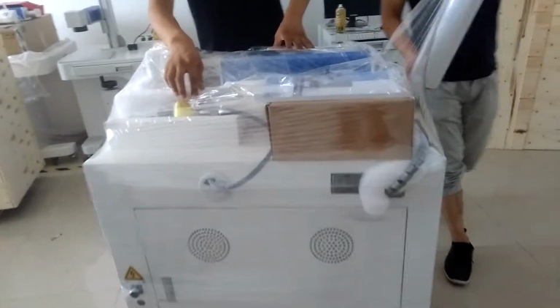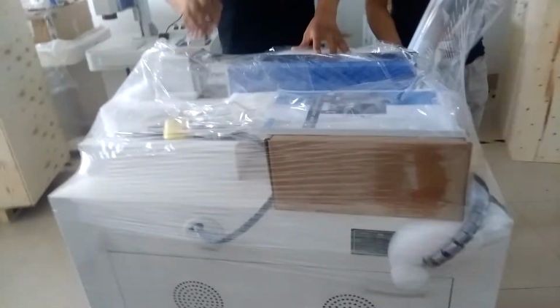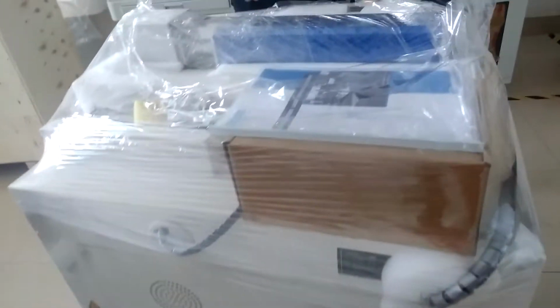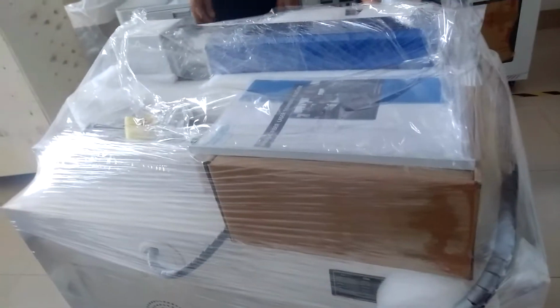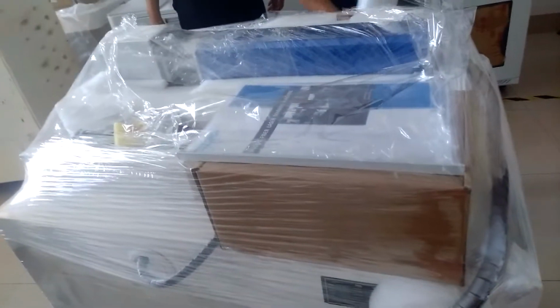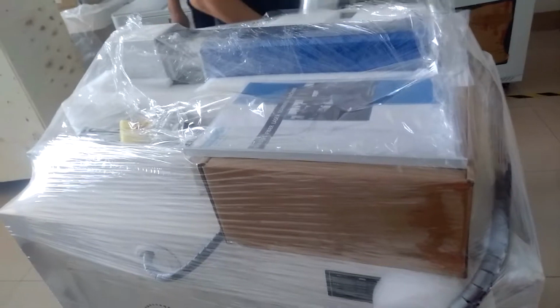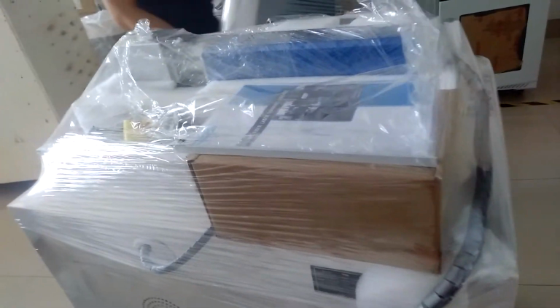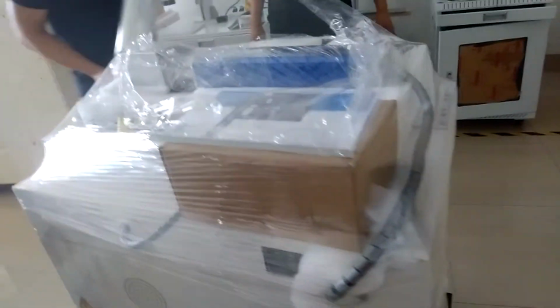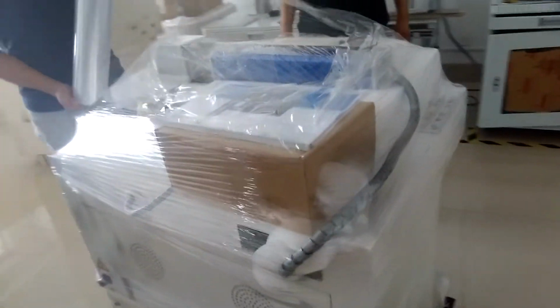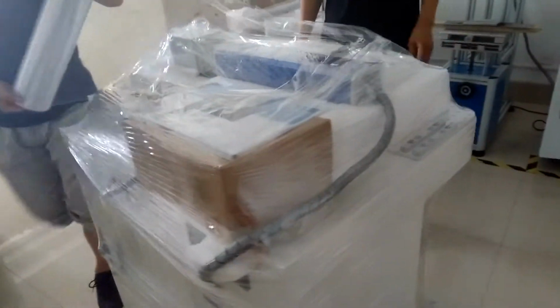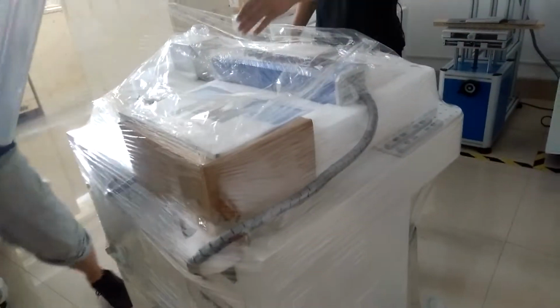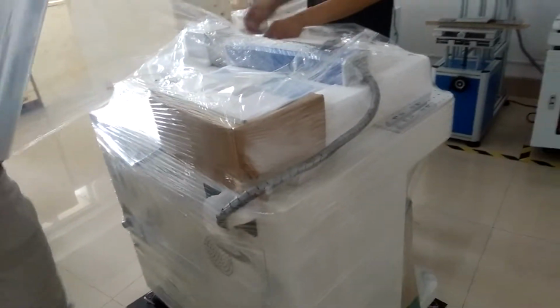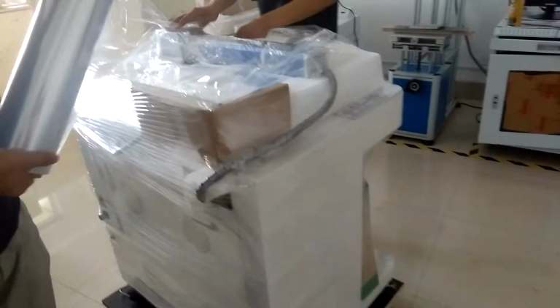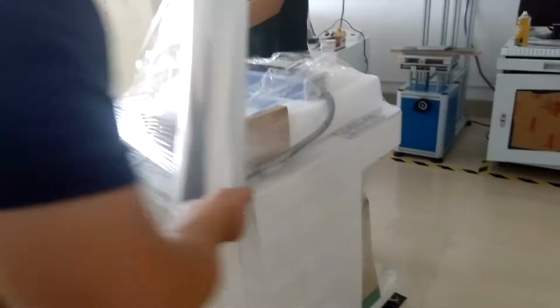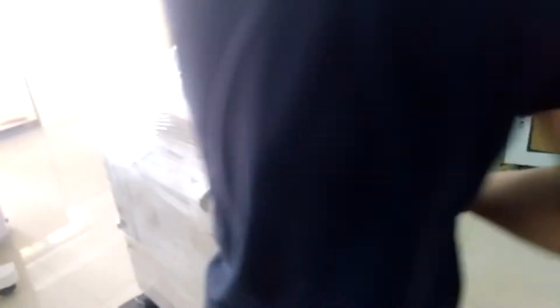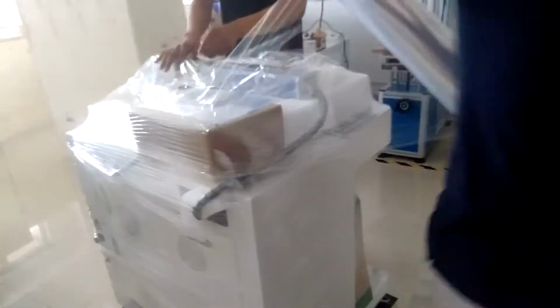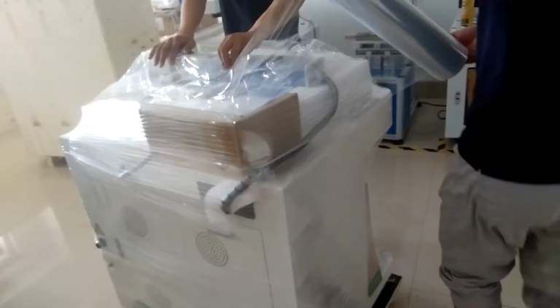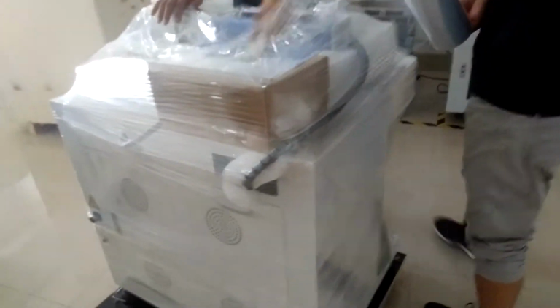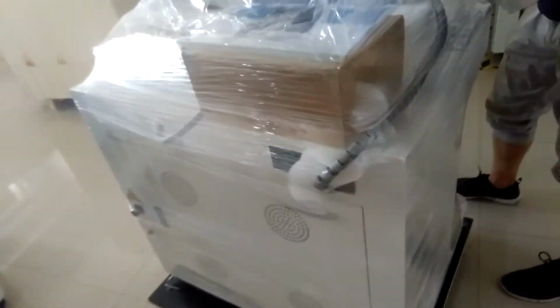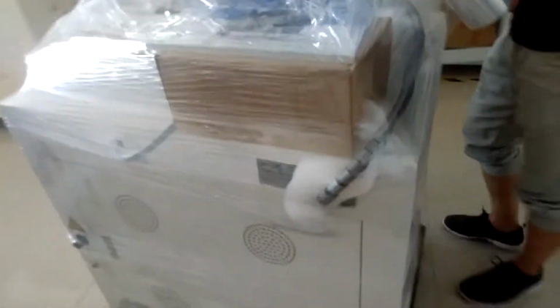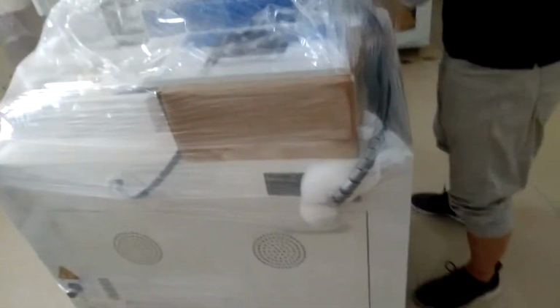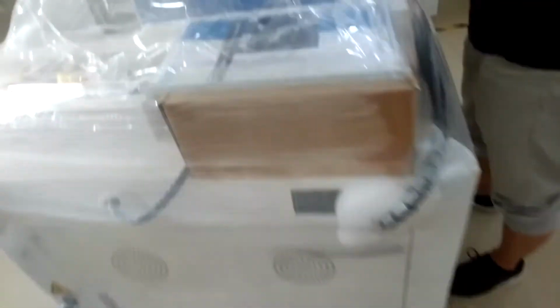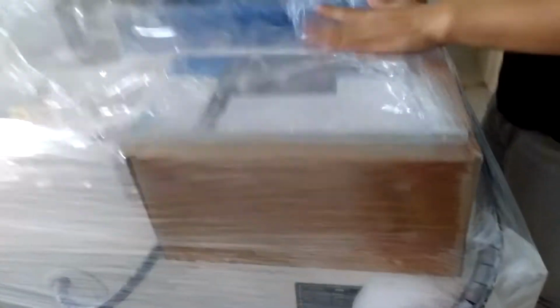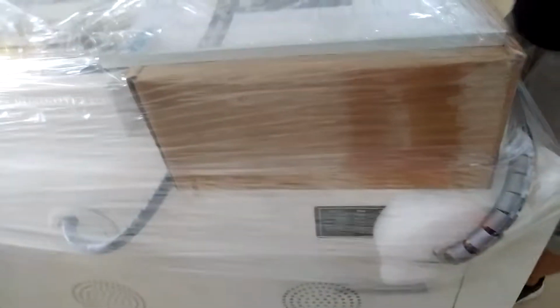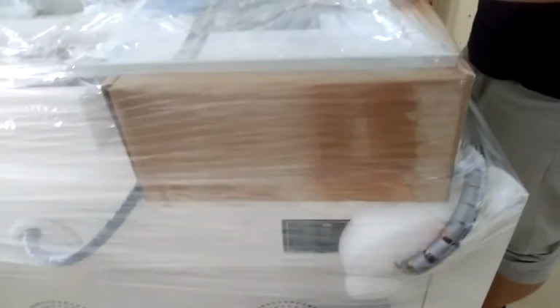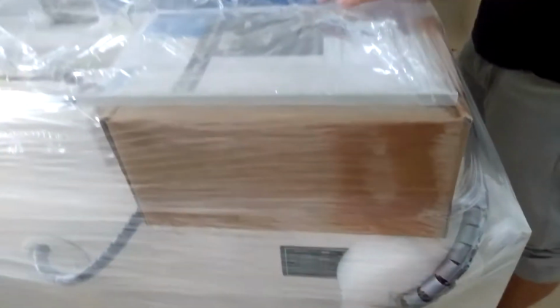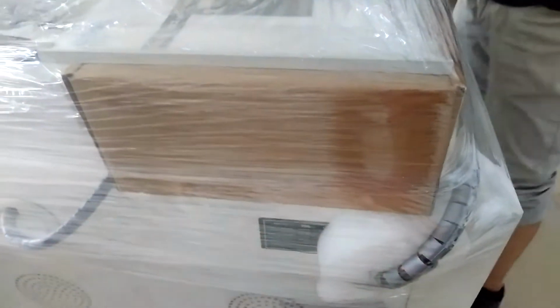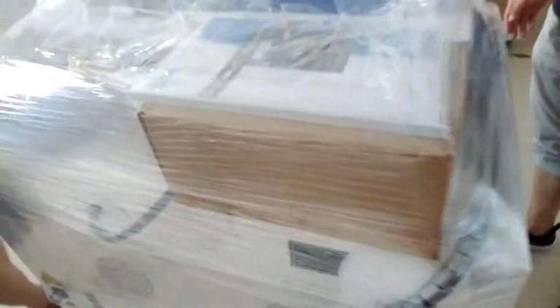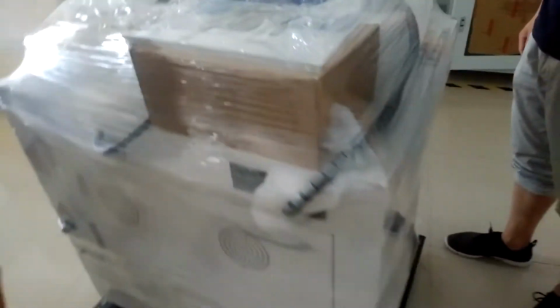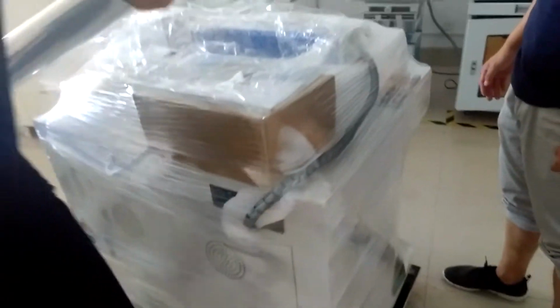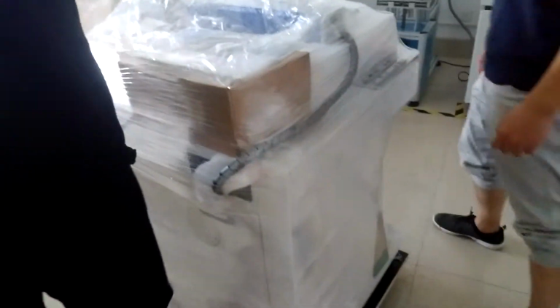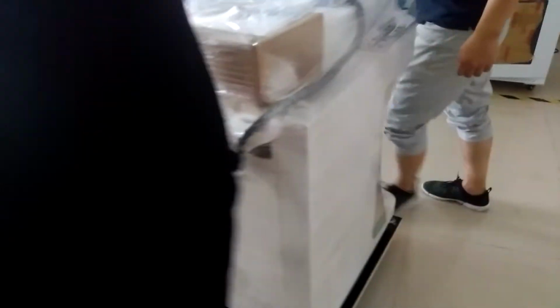All the tools, including the U-Disc, will be put in this package.